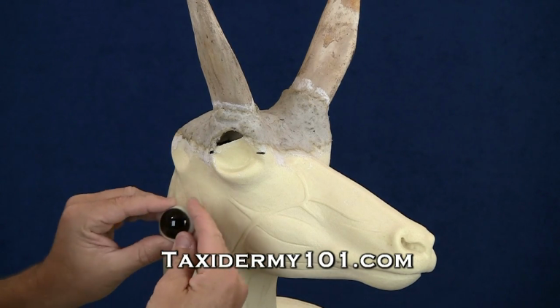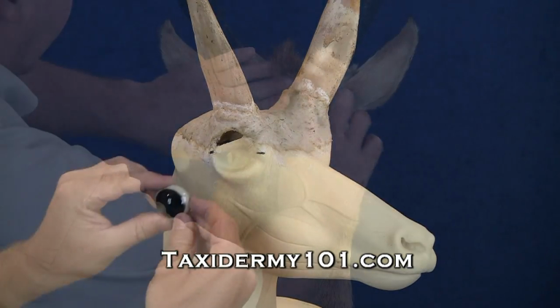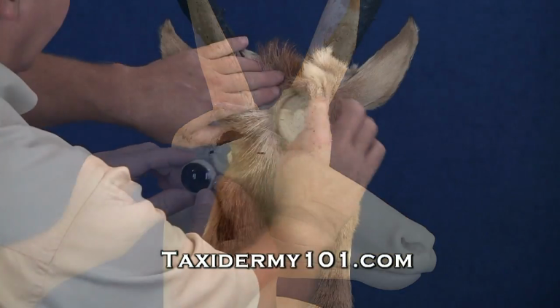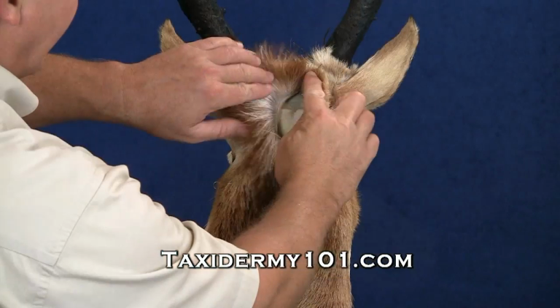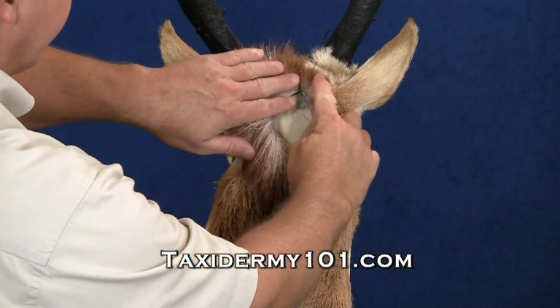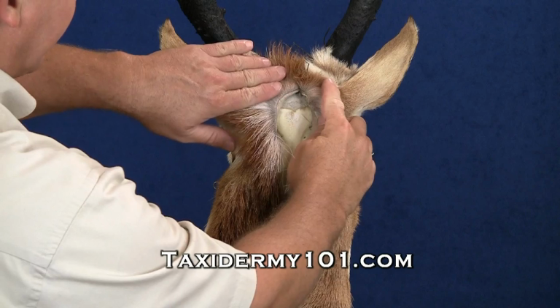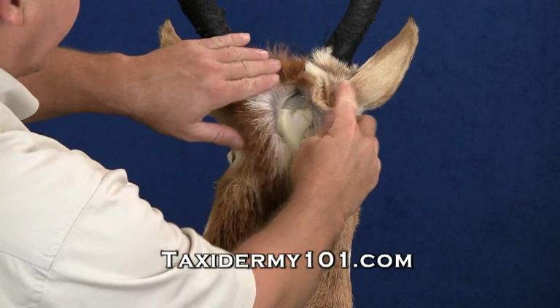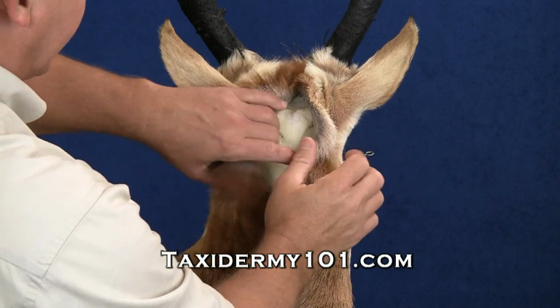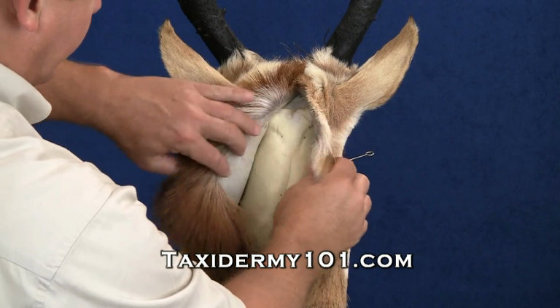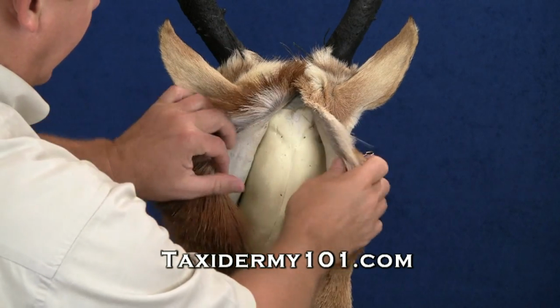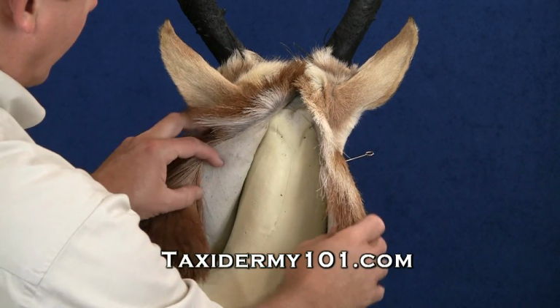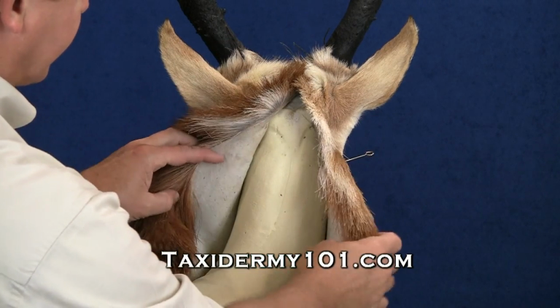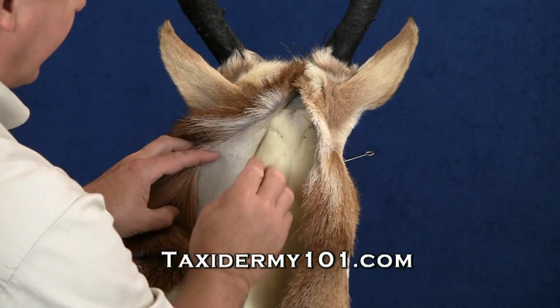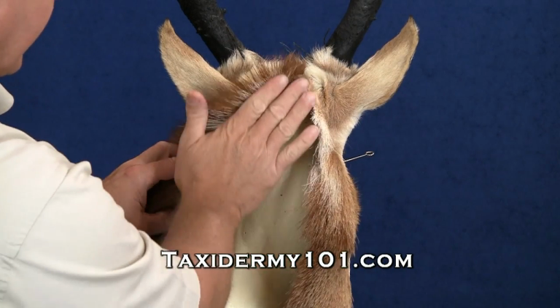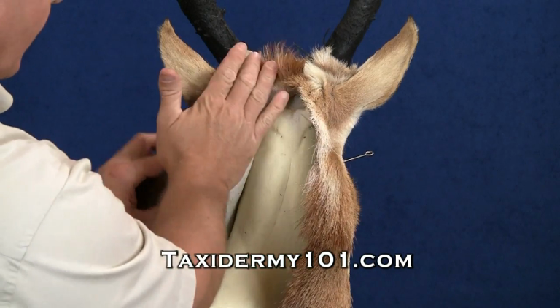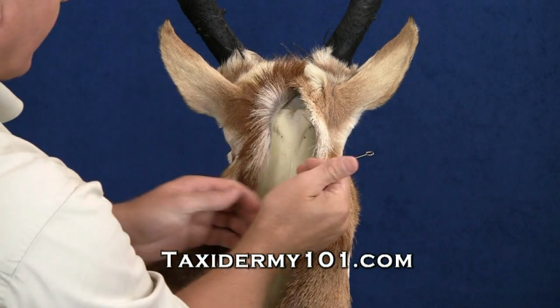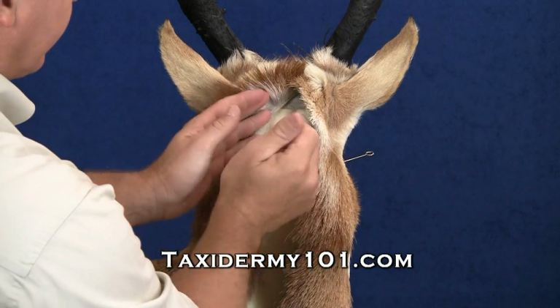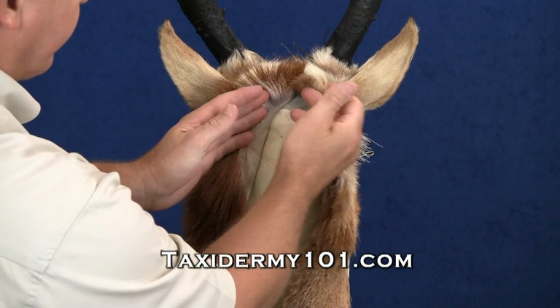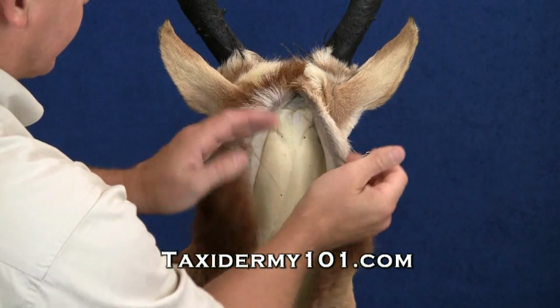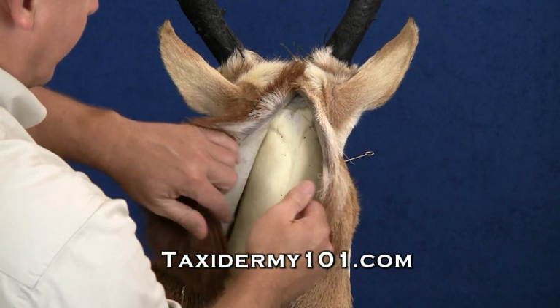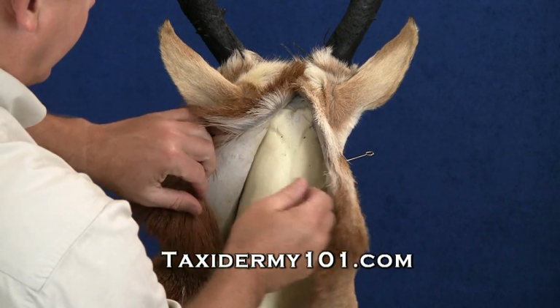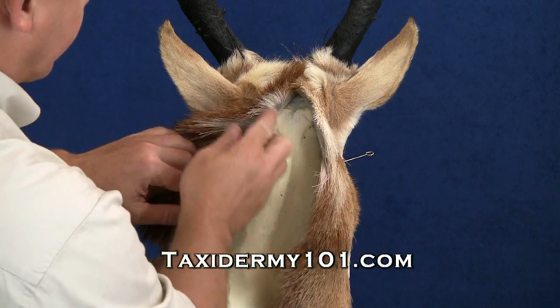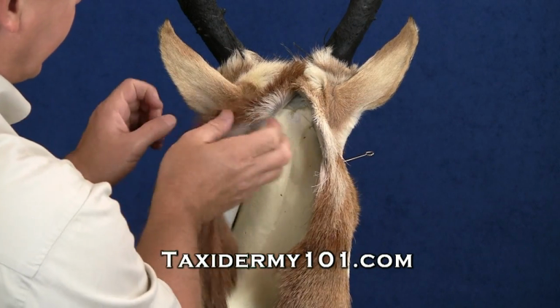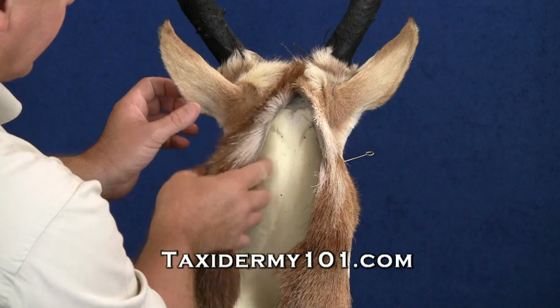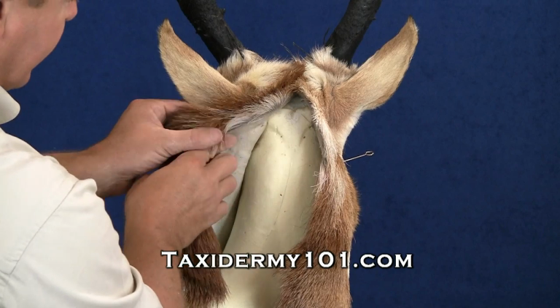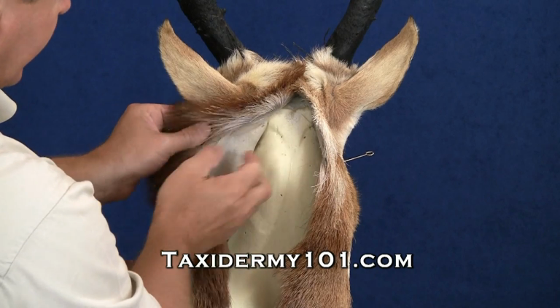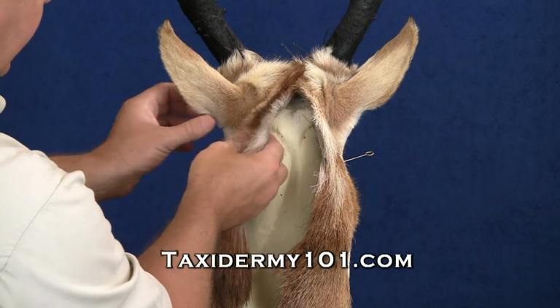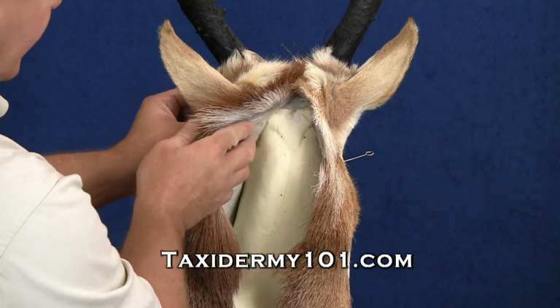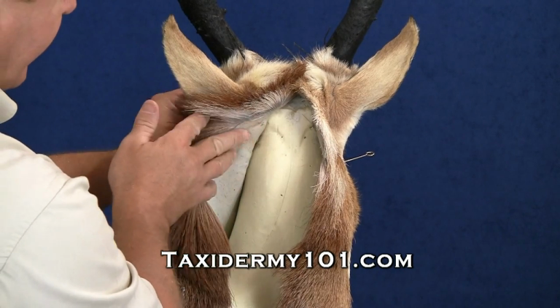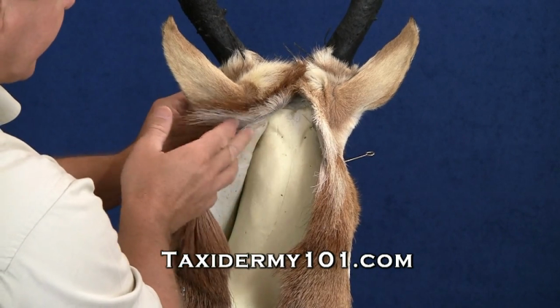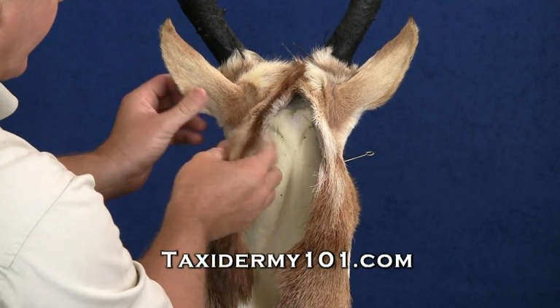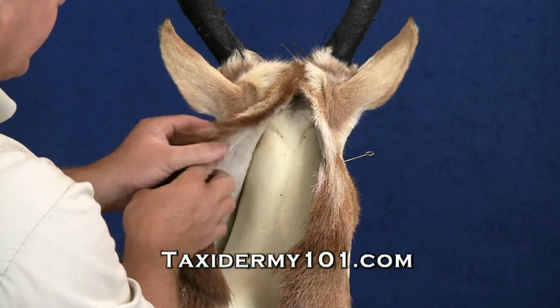I've gotten our V completely sewn up and we've still got to sew up the entire cape. But what we want to do first is take an opportunity to go ahead and set our ears in the proper position.